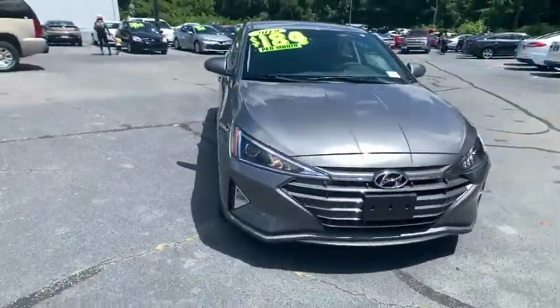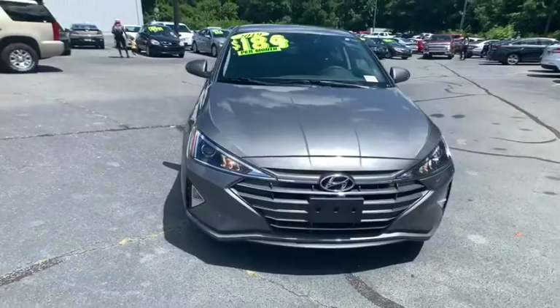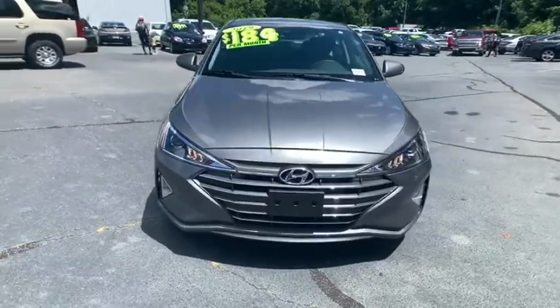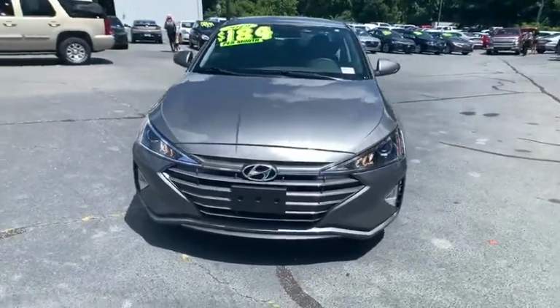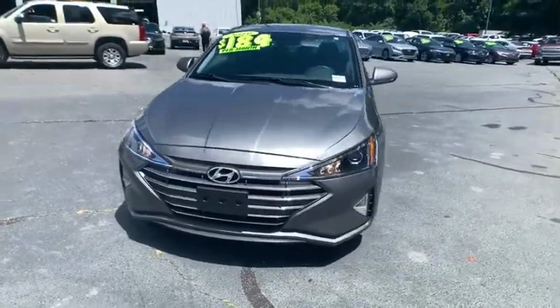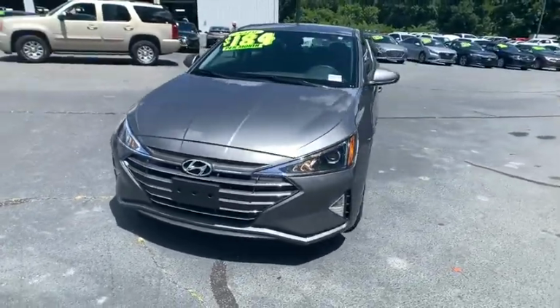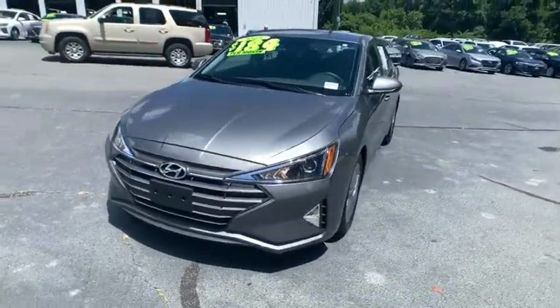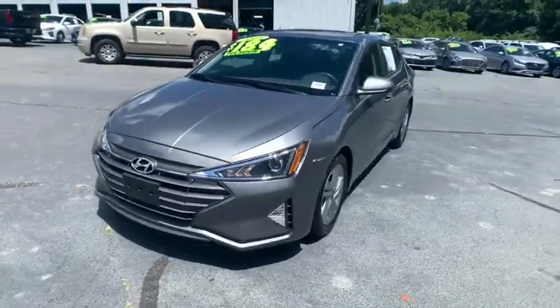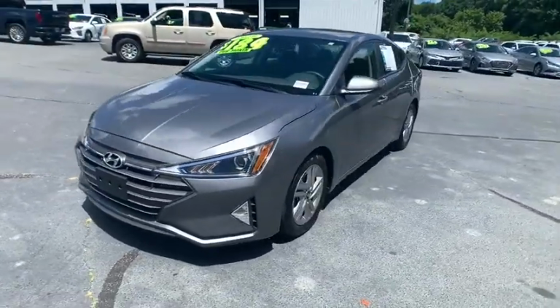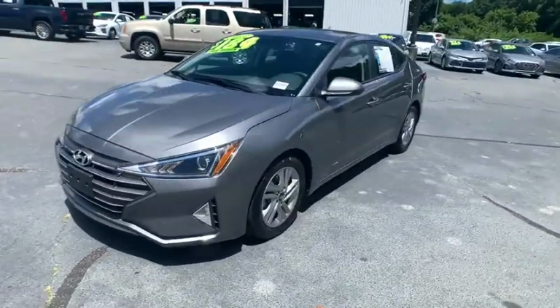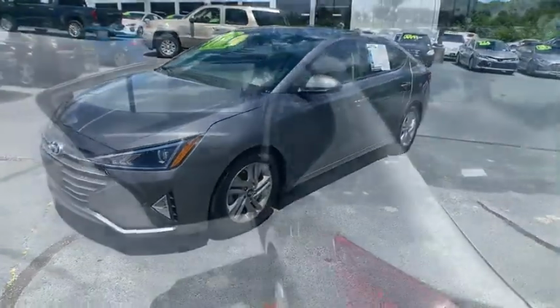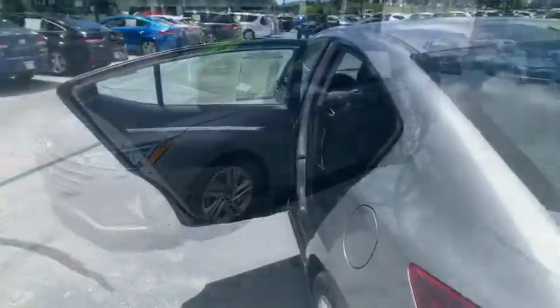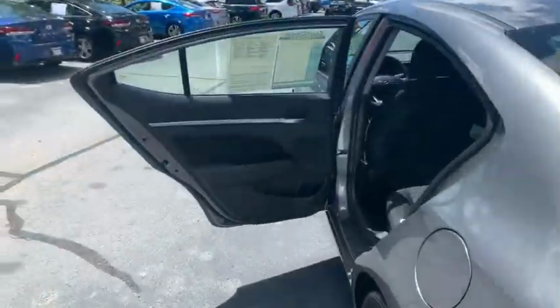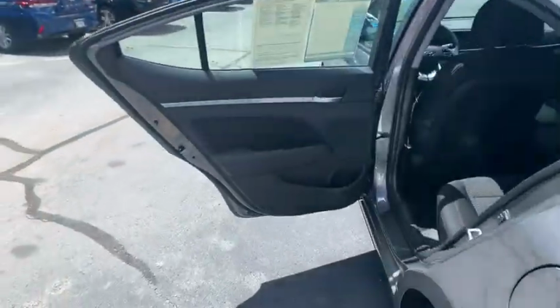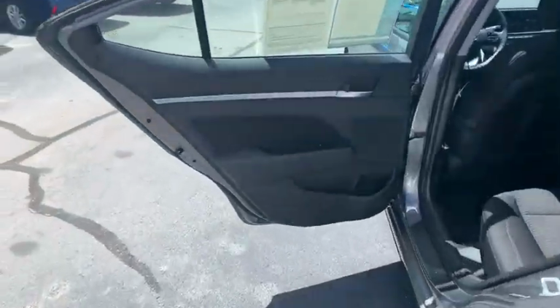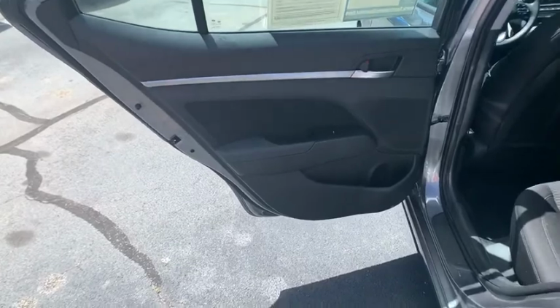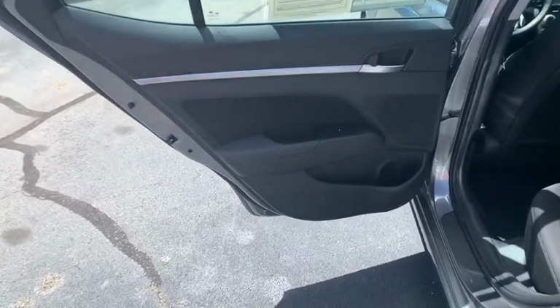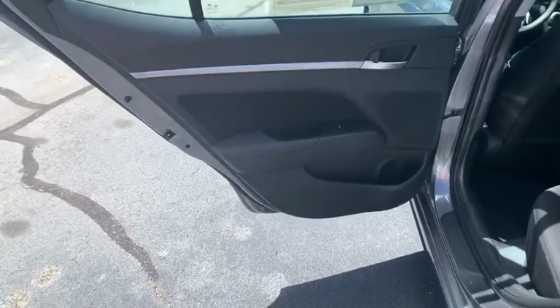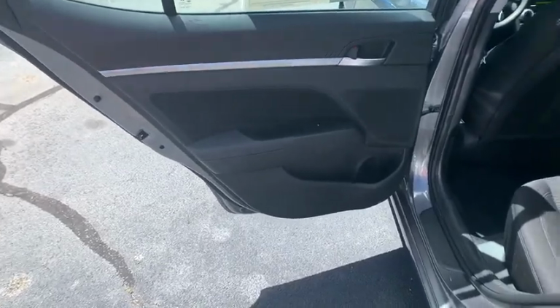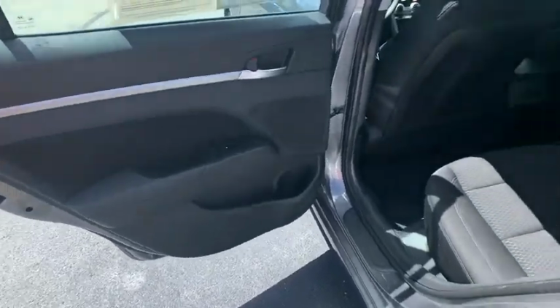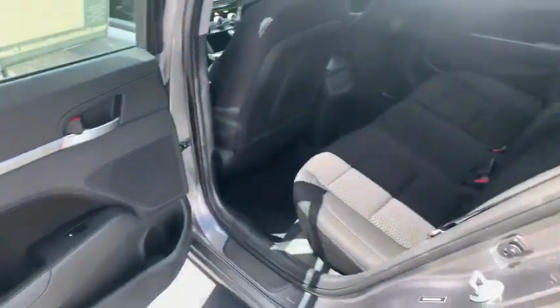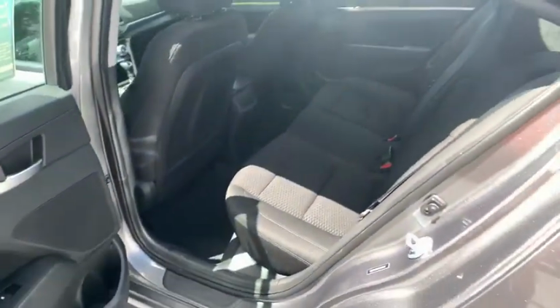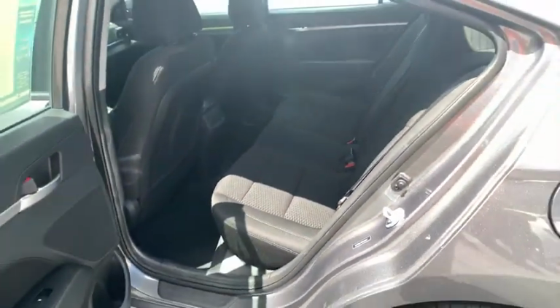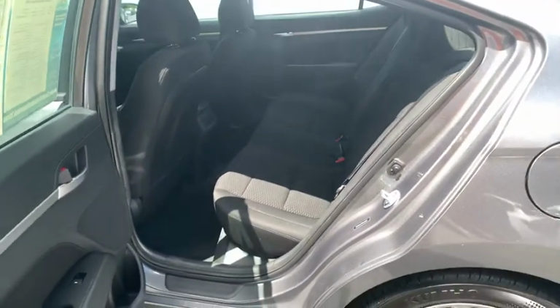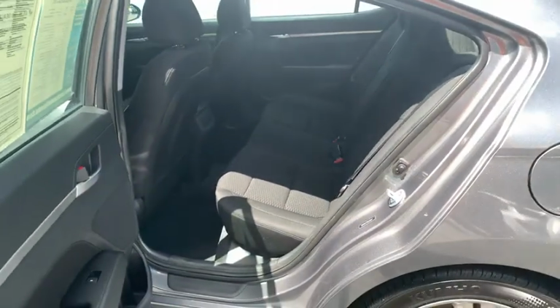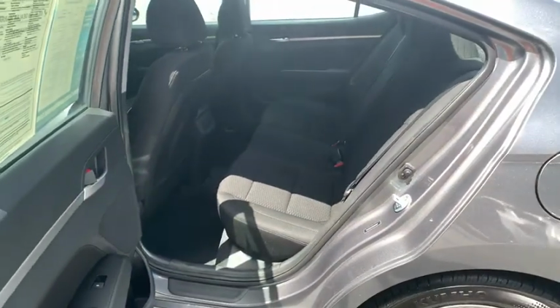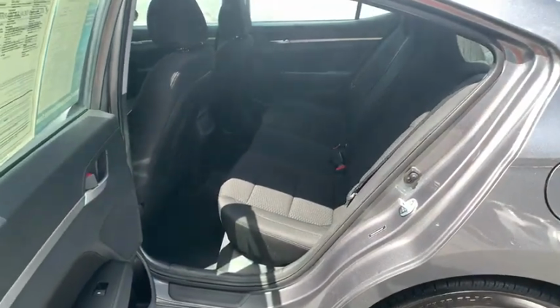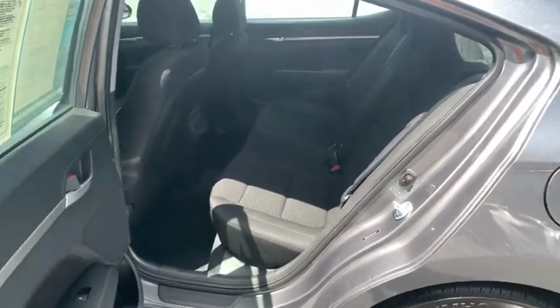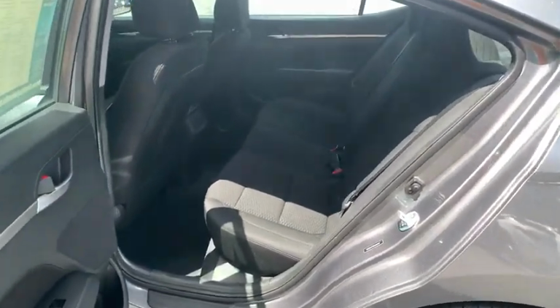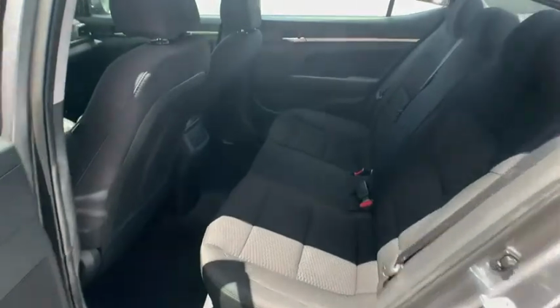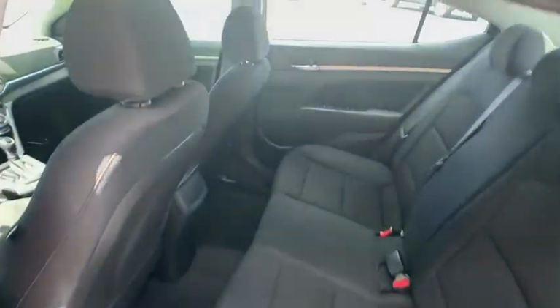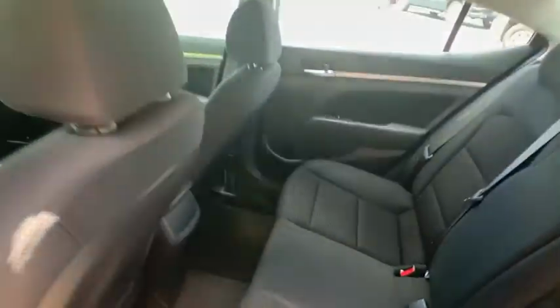Traction control, dual airbags, alloy wheels, power steering, four-wheel disc brakes, rear window defroster, power windows, security system, electronic stability control, trip computer.